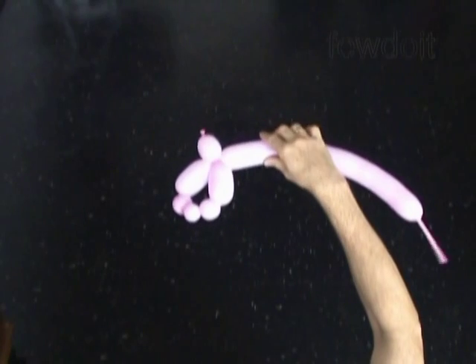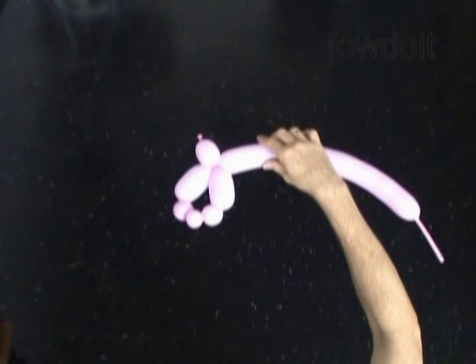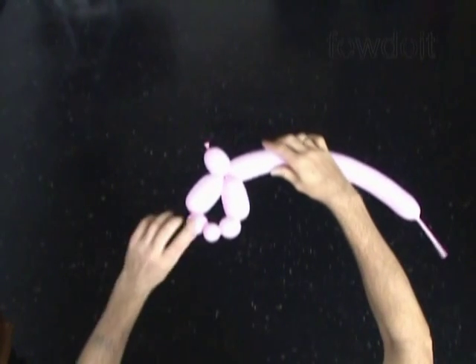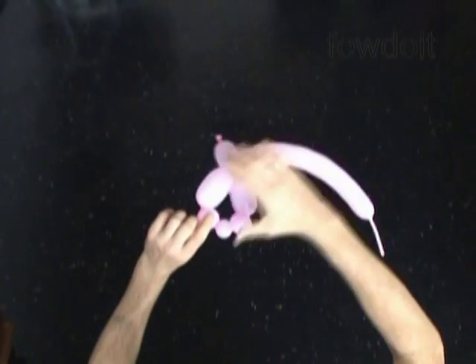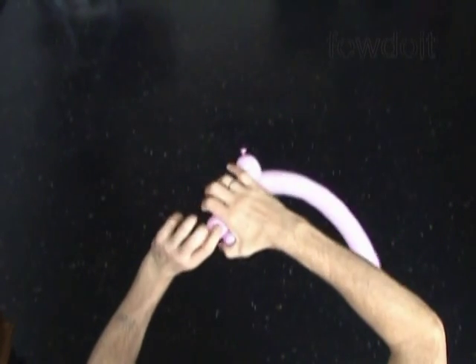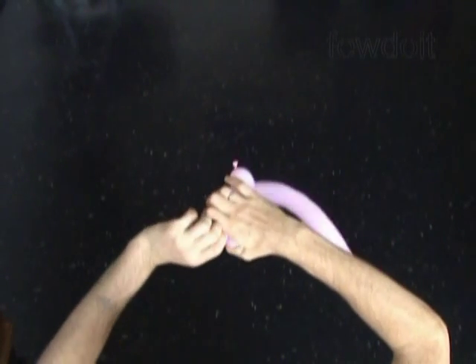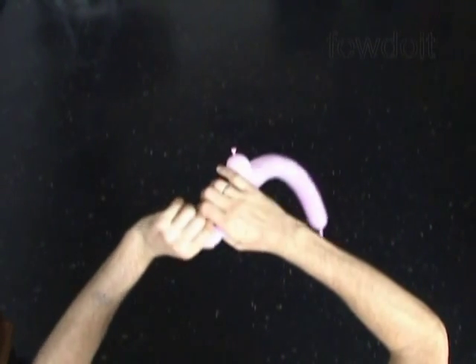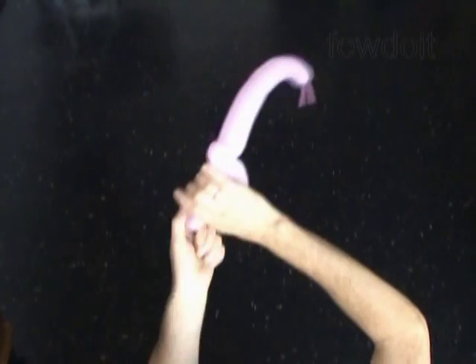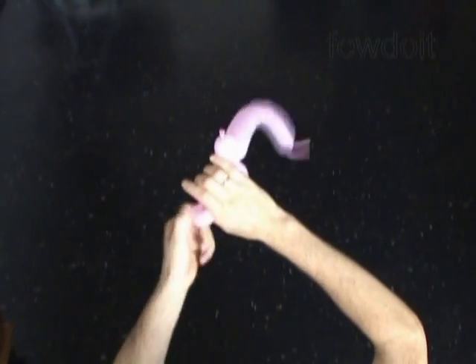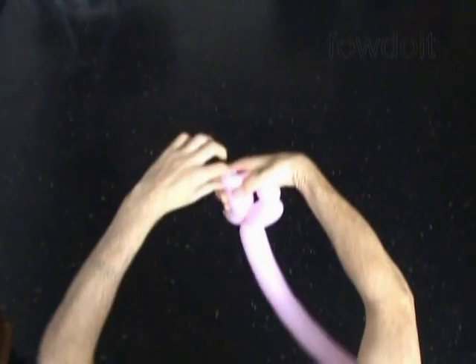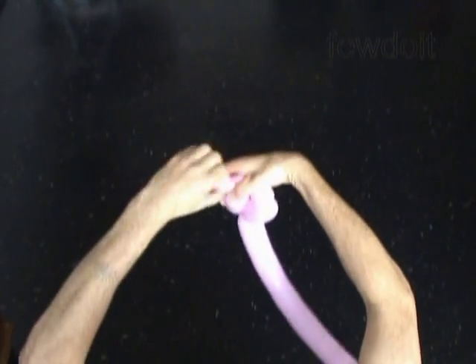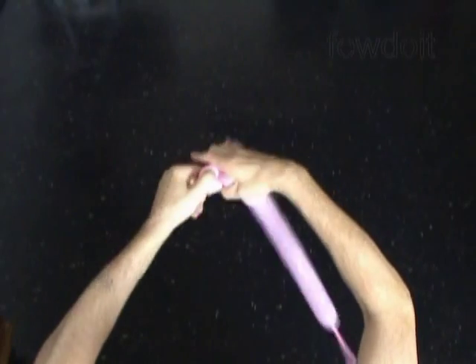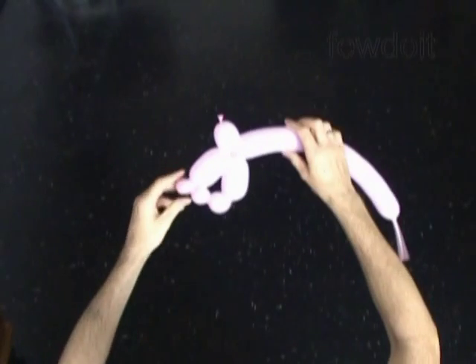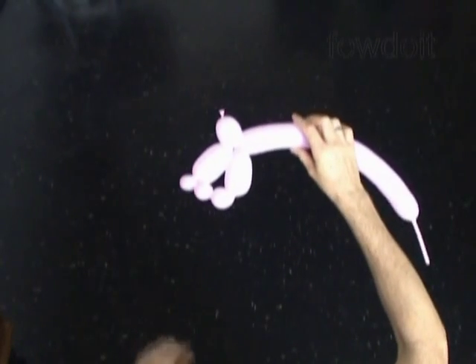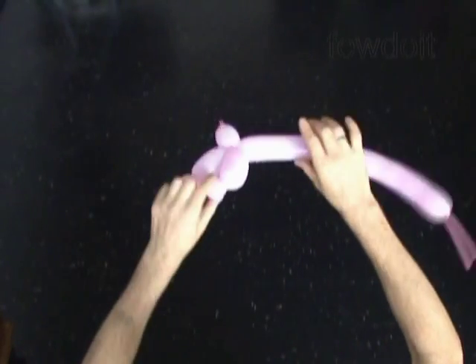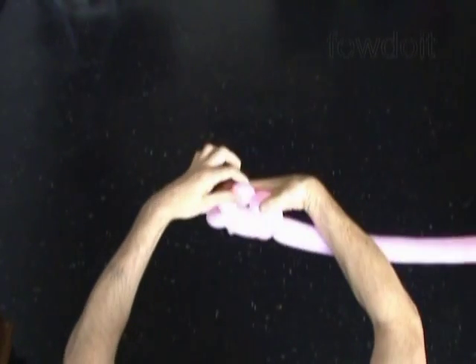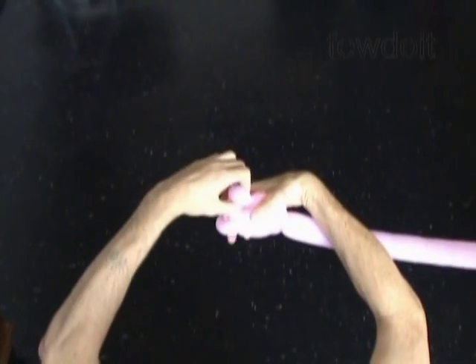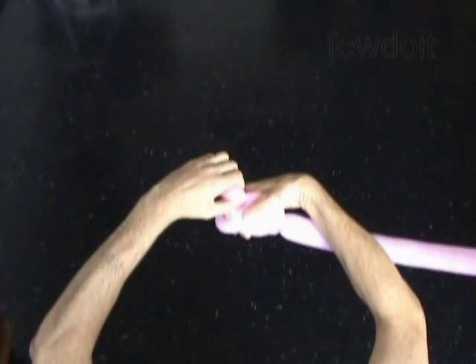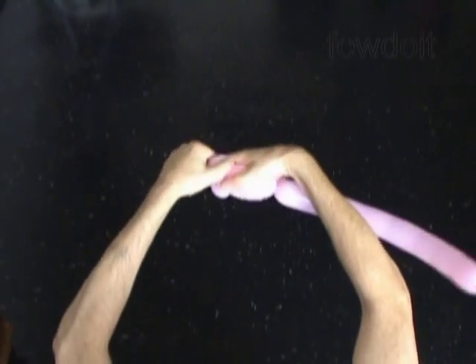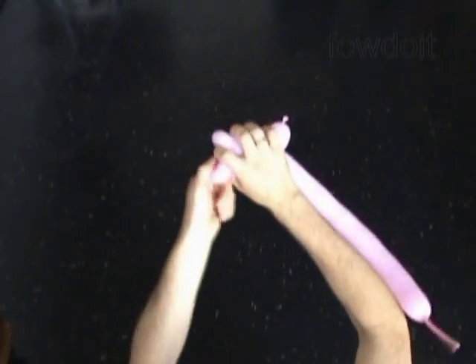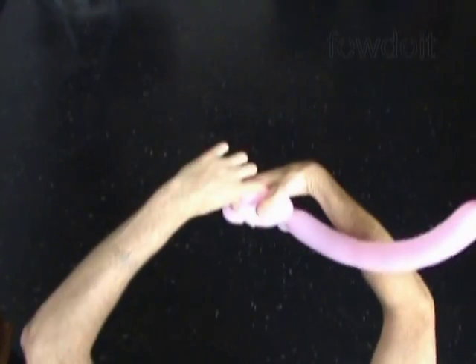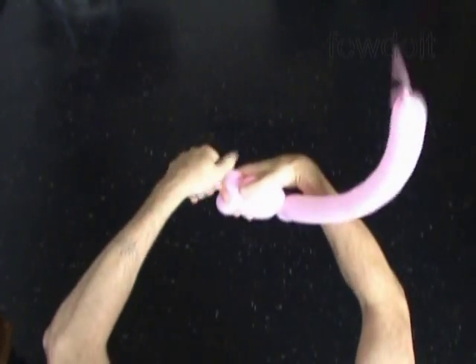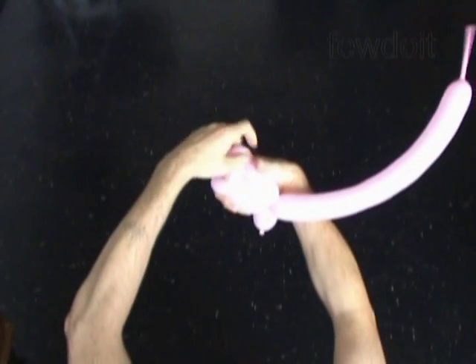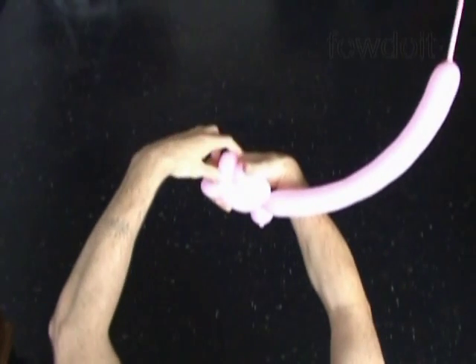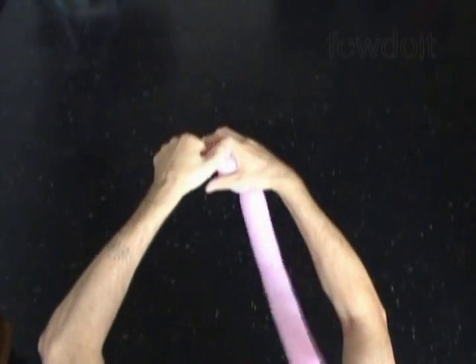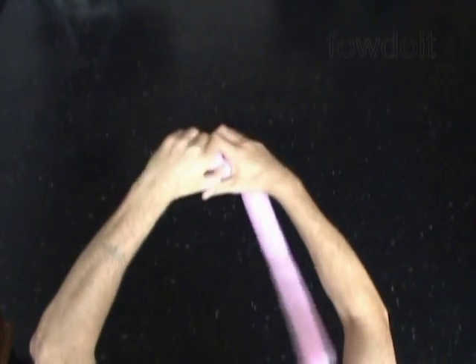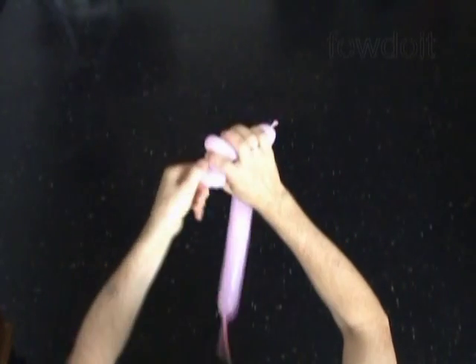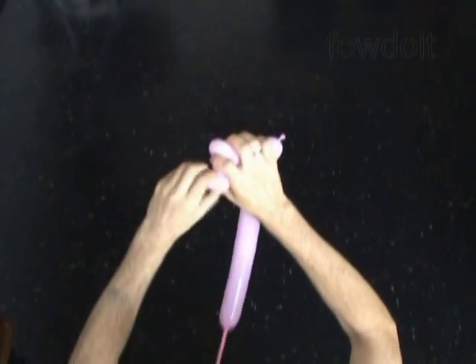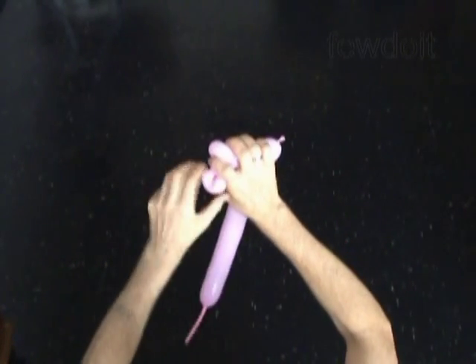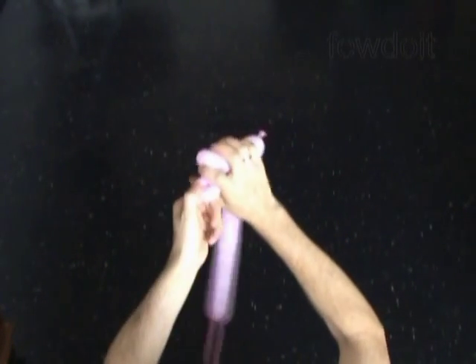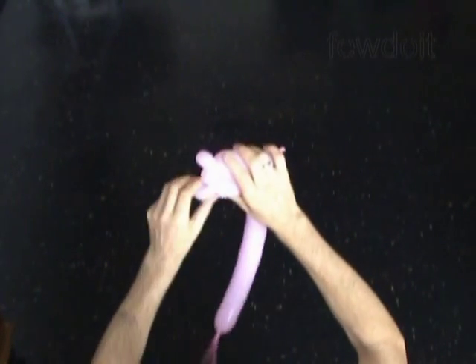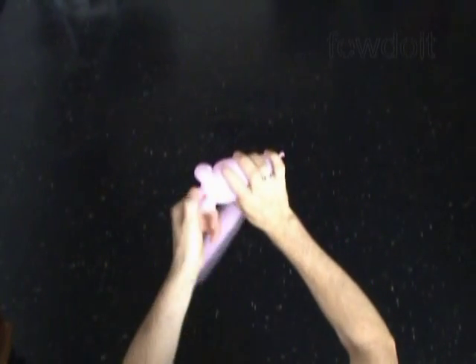Now let's lock both ends of the third bubble in one lock twist. Then we lock both ends of the fifth bubble in one lock twist. We have made the arms. Later we will pop the fourth bubble to split the arms apart.